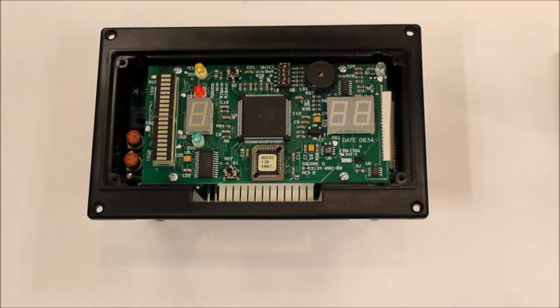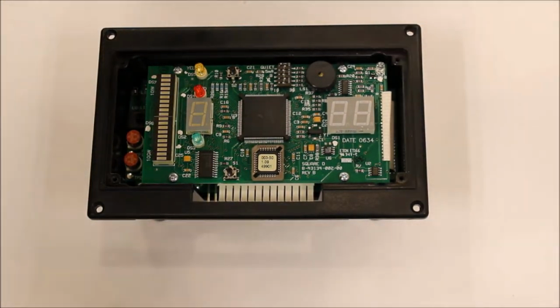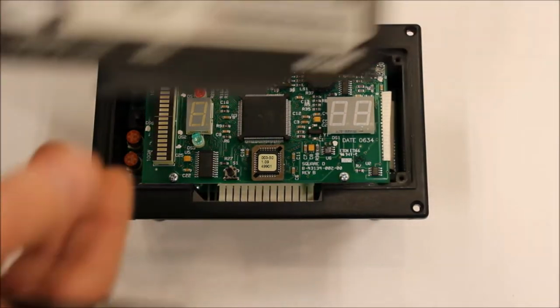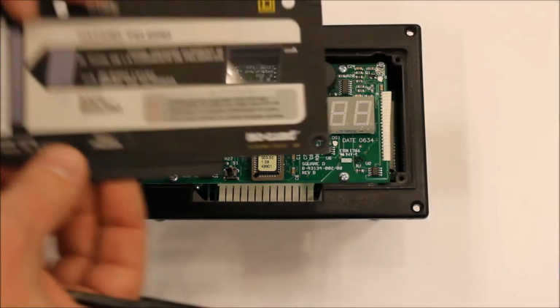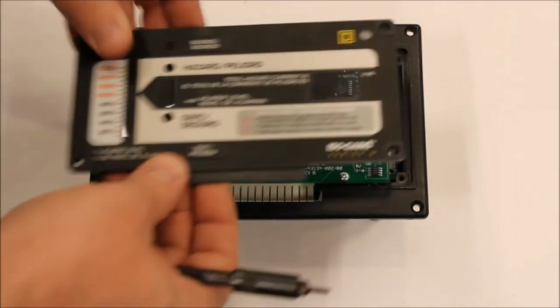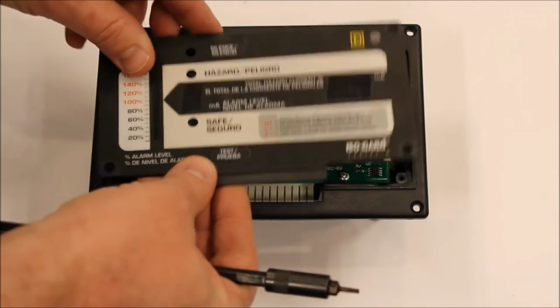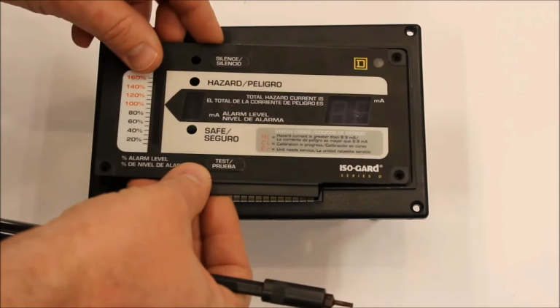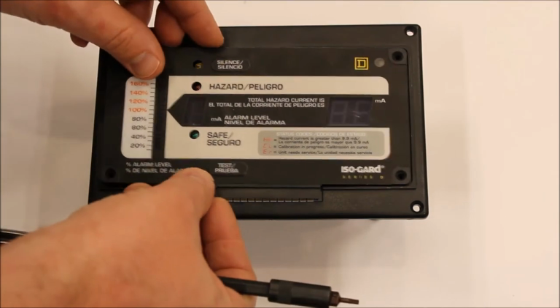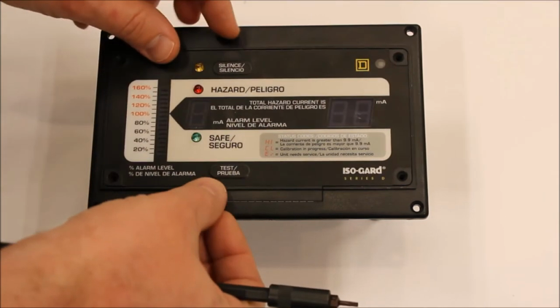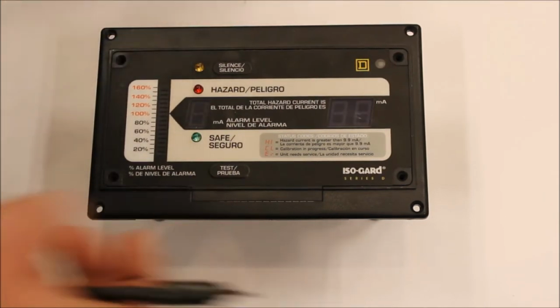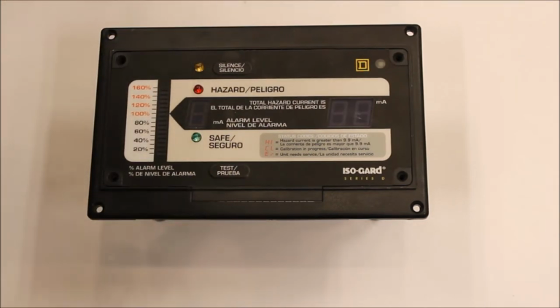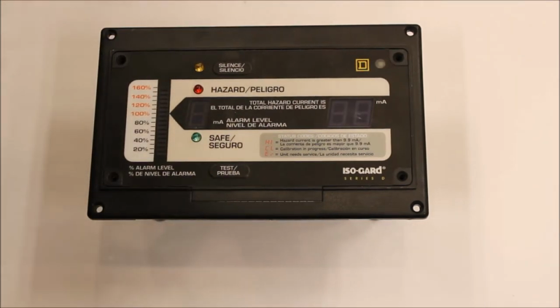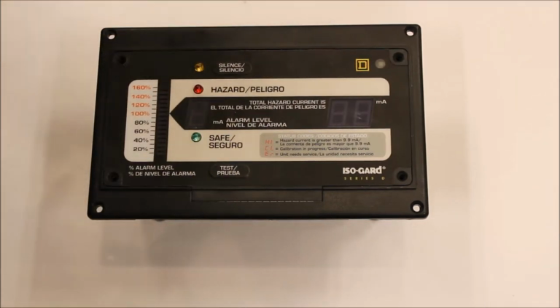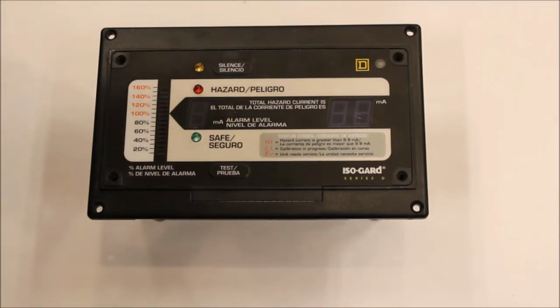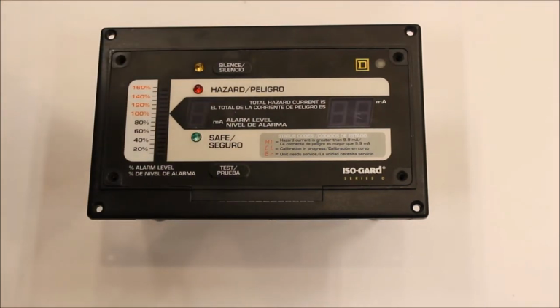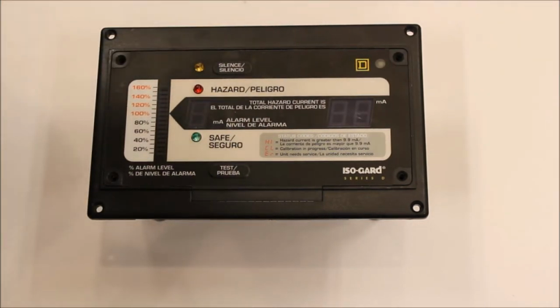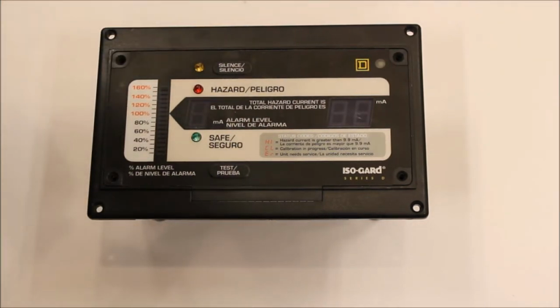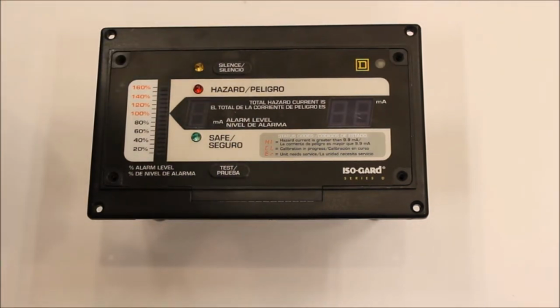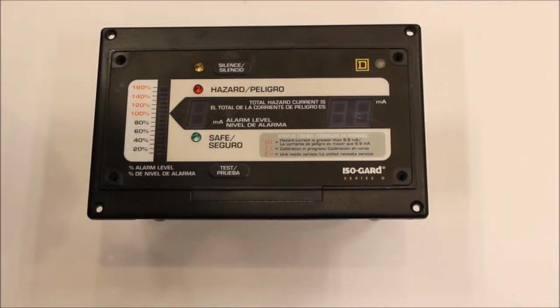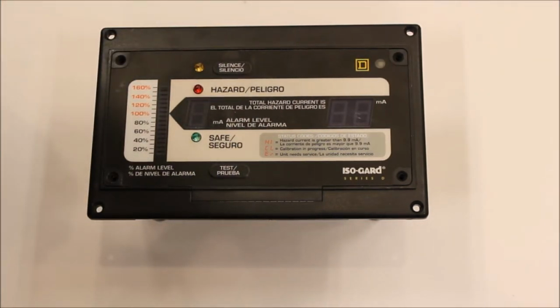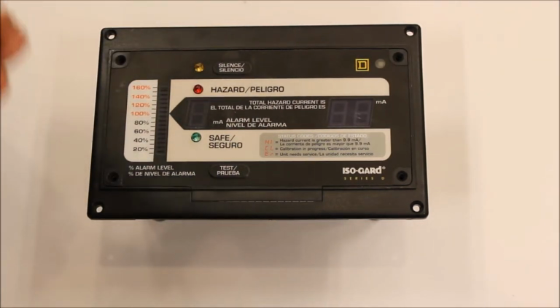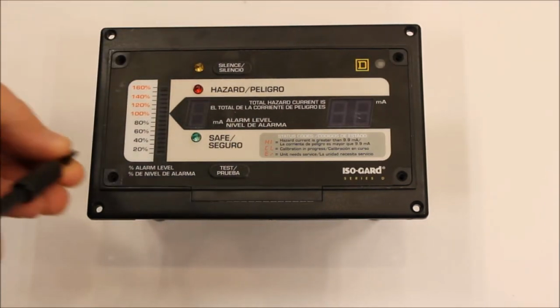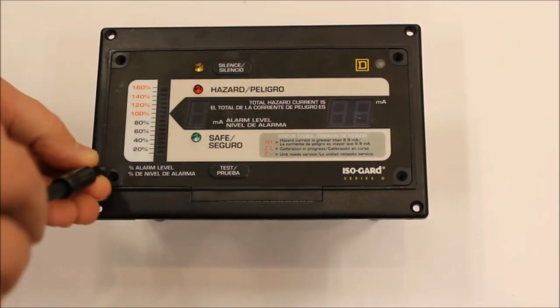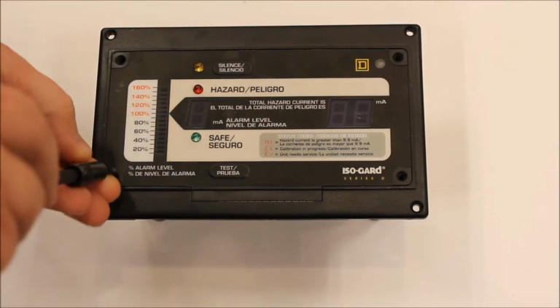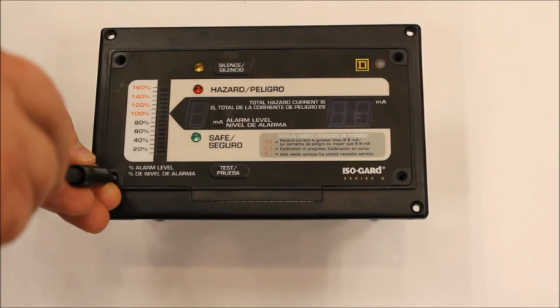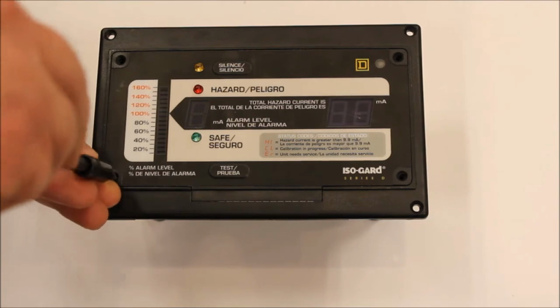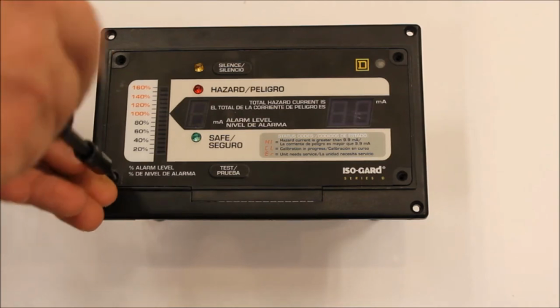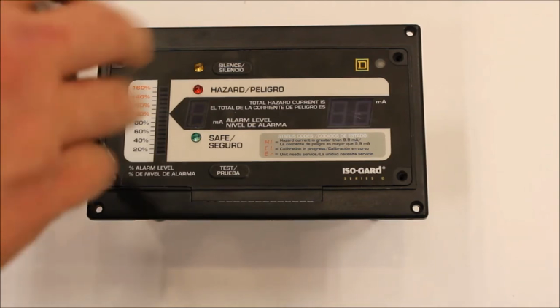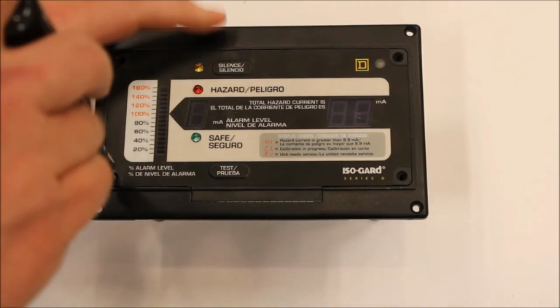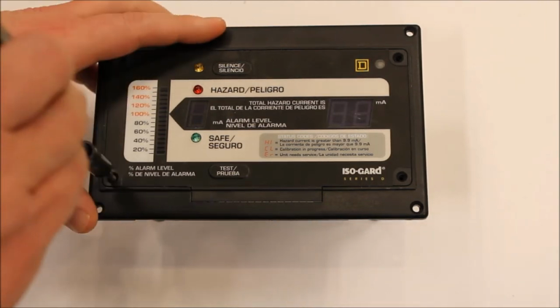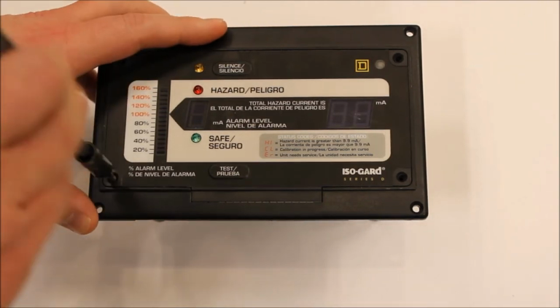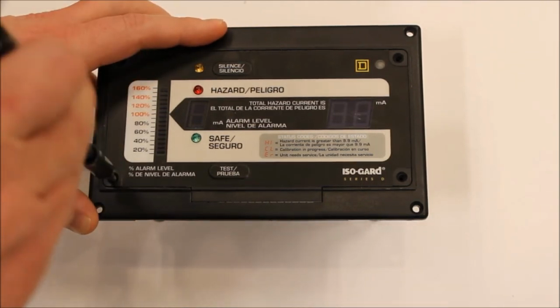Having completed the fuse change-out, secure the limb faceplate with the four cover screws, and return the limb to service.